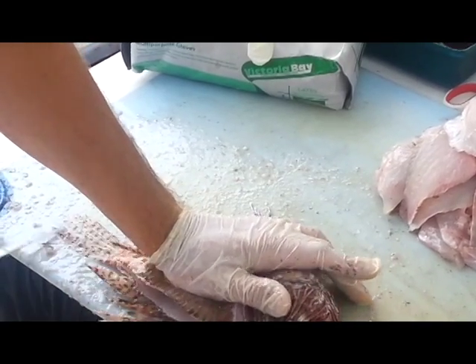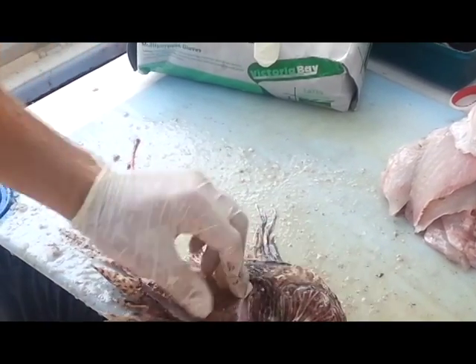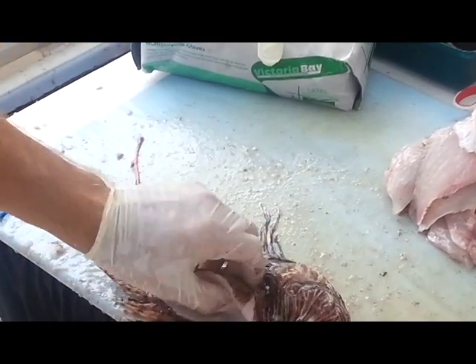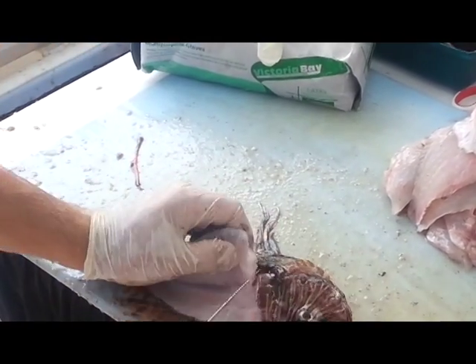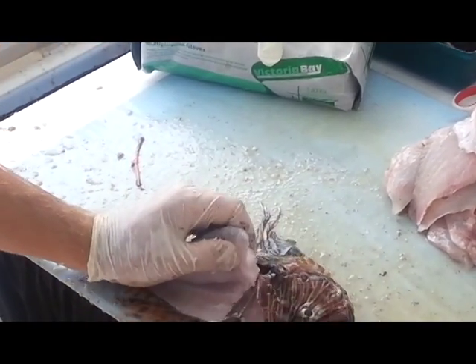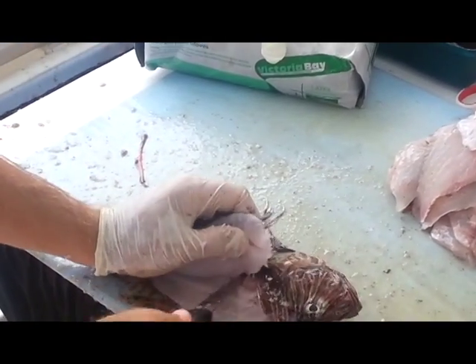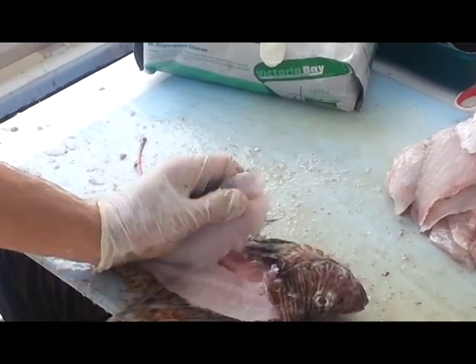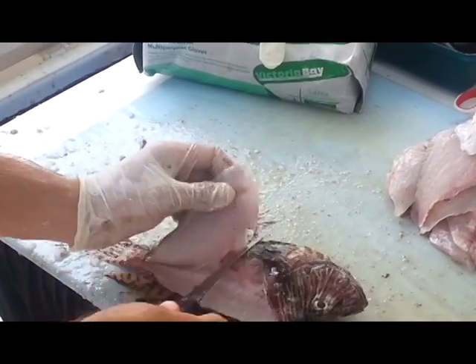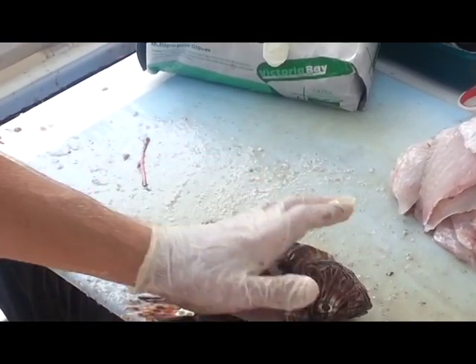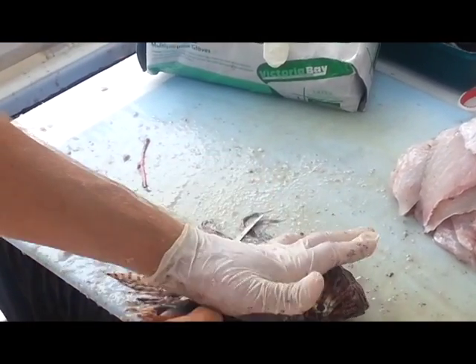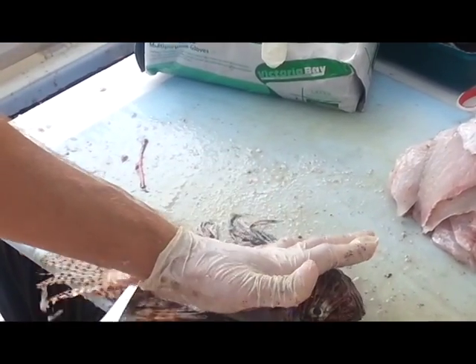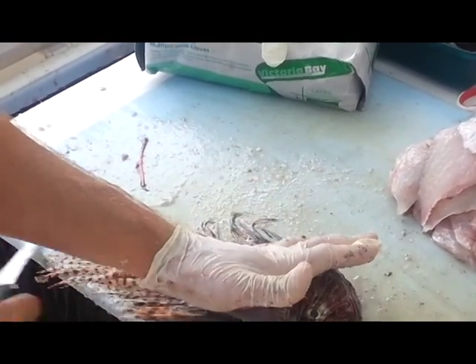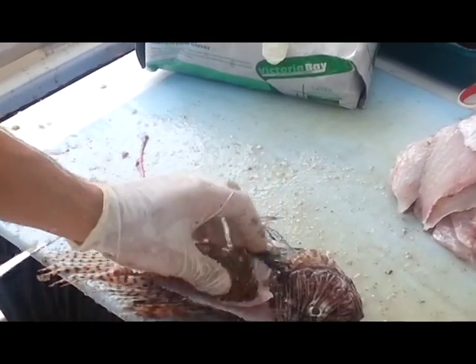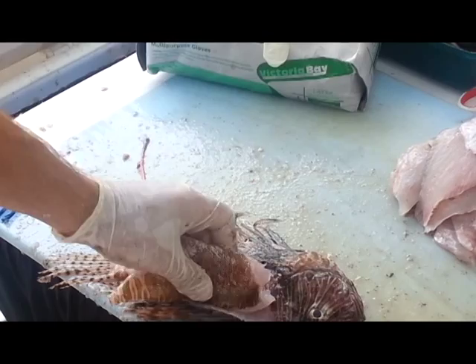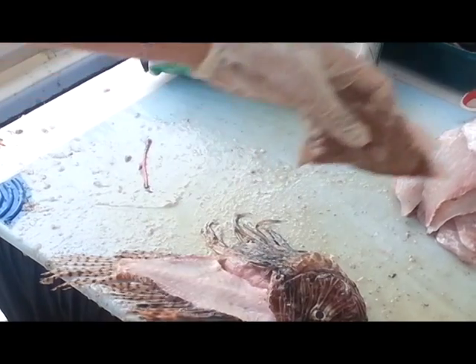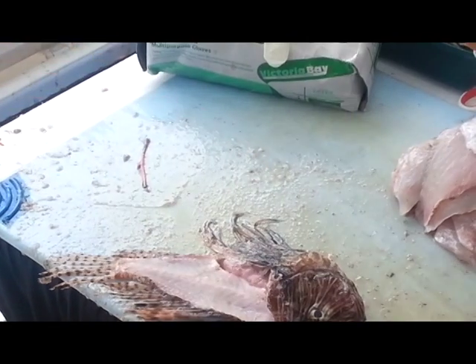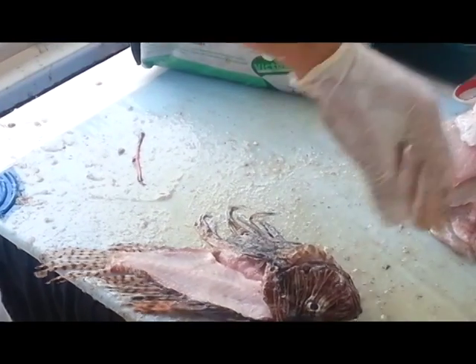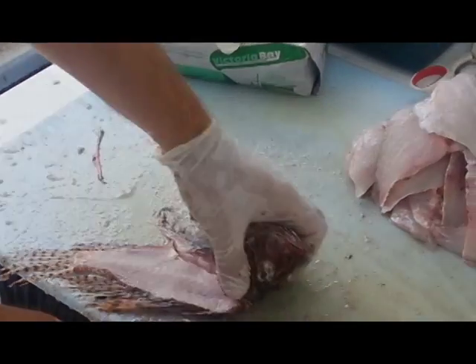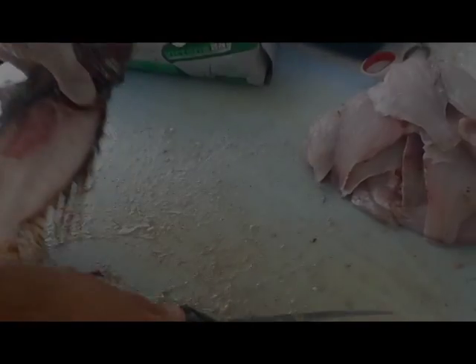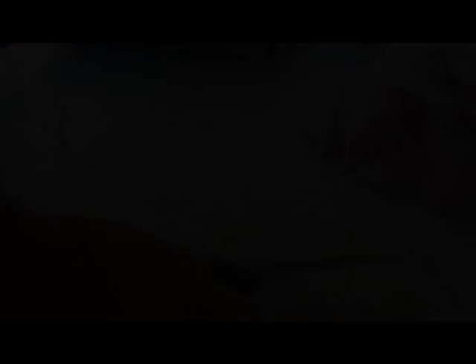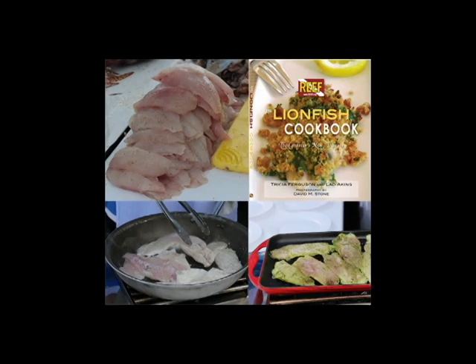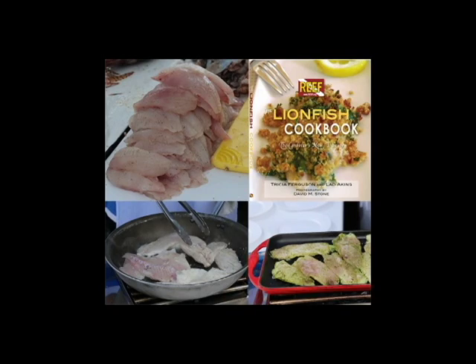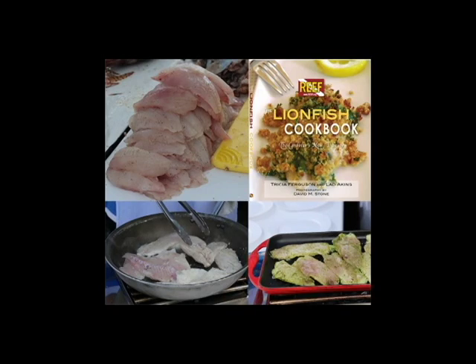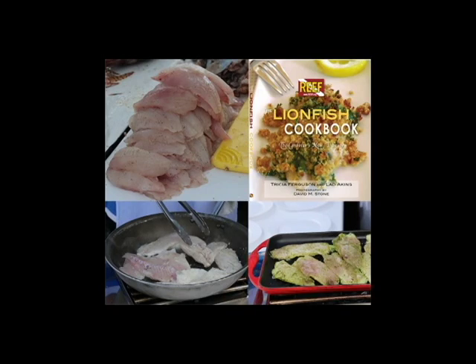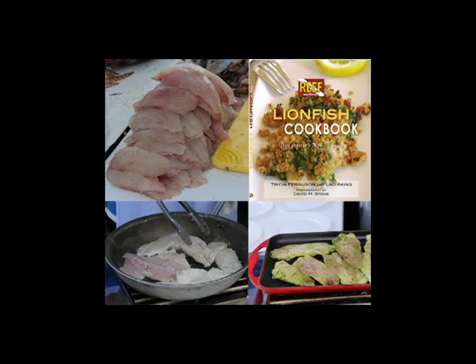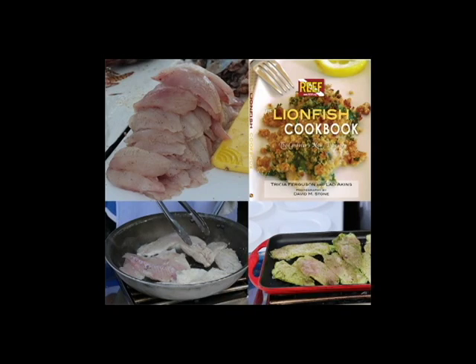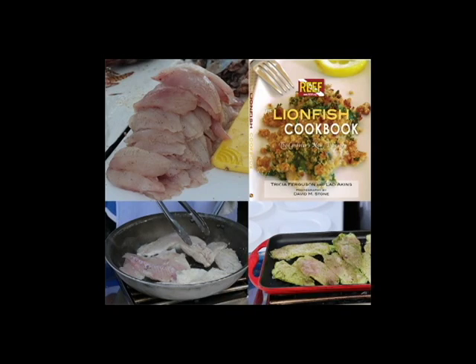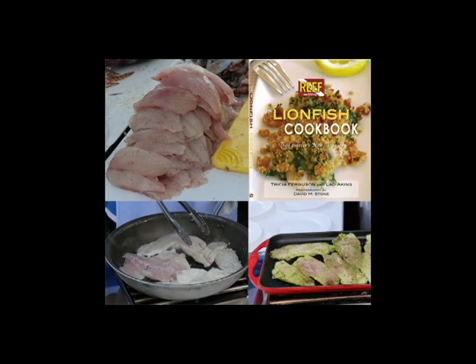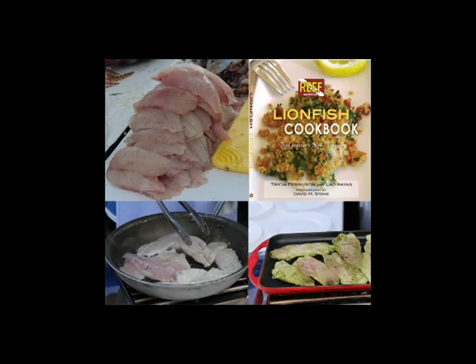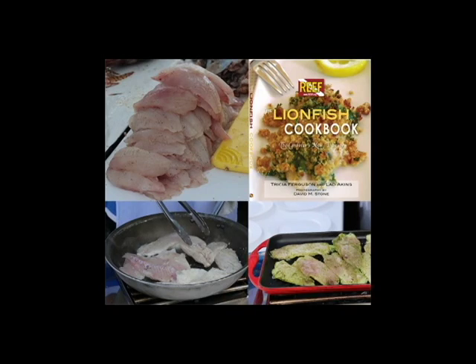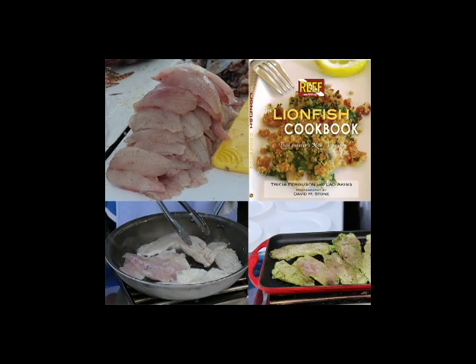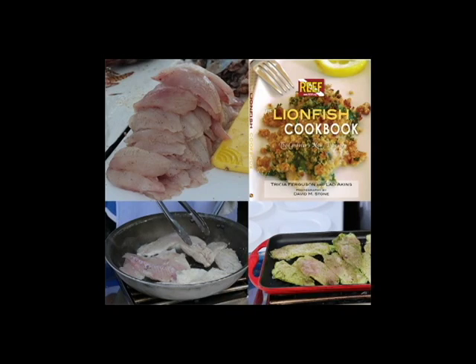These two fillets can then be cooked up in a variety of ways. The flesh does not have a fishy flavor, but is rather light, flaky, and appetizing.